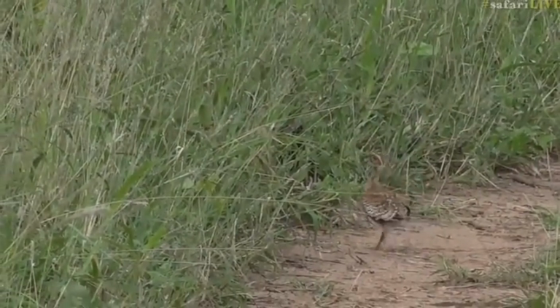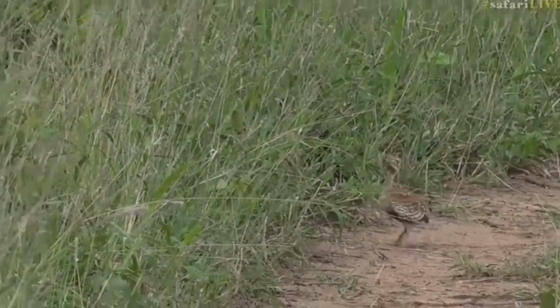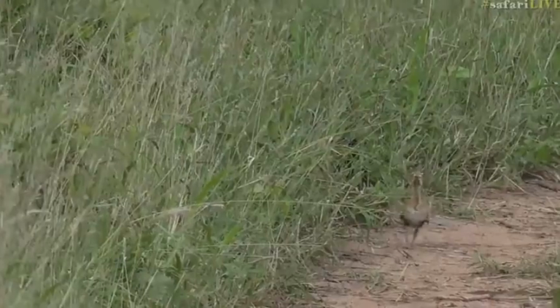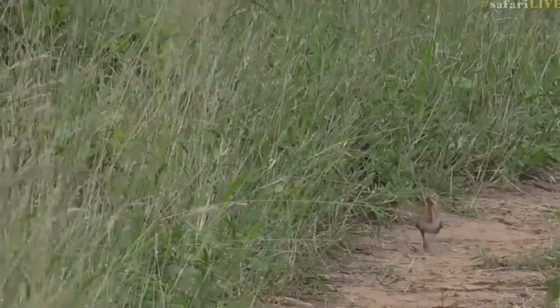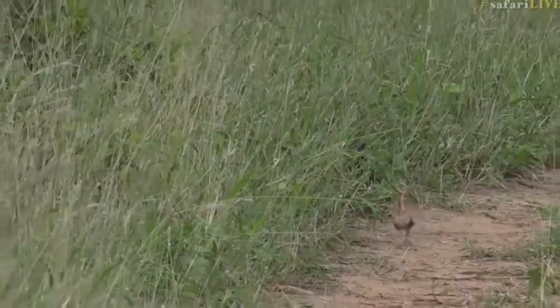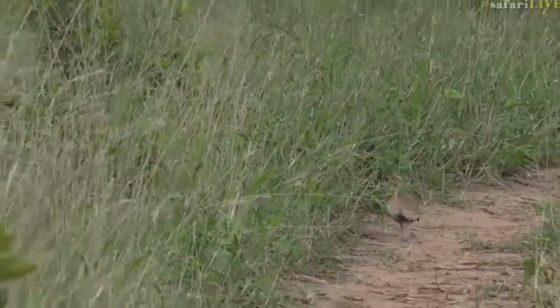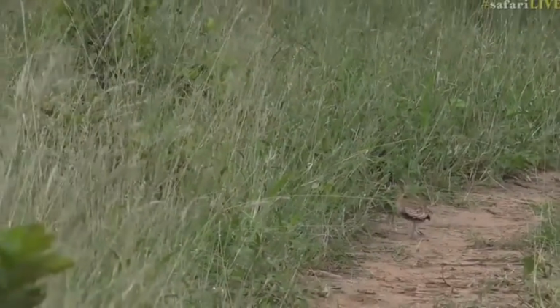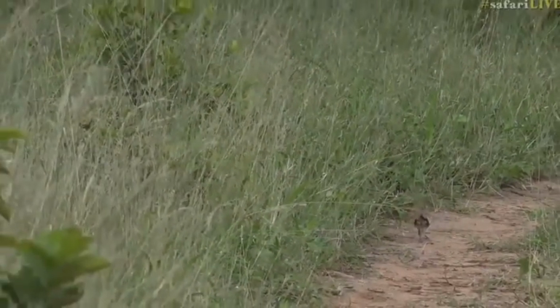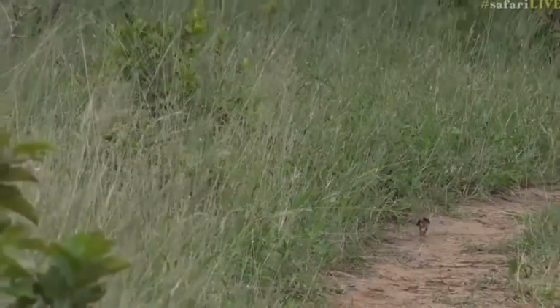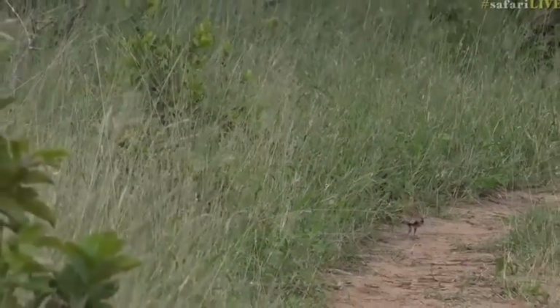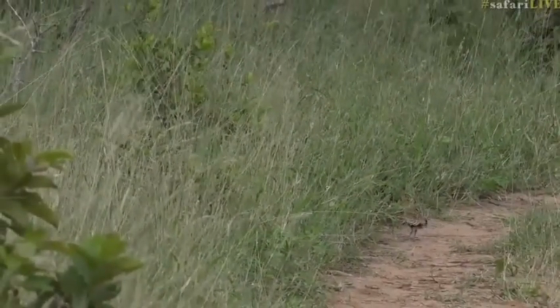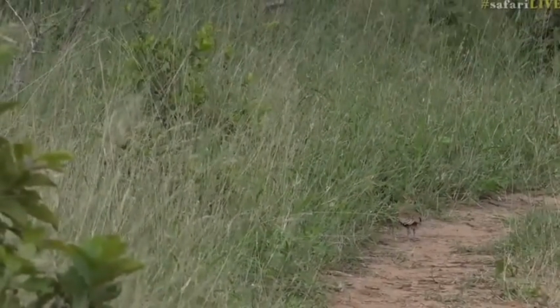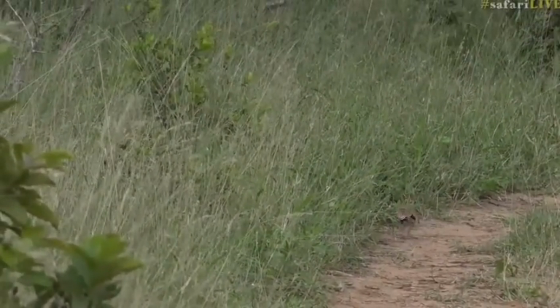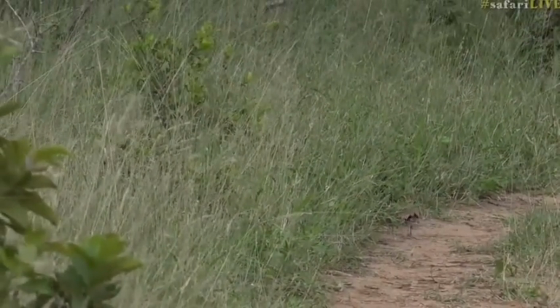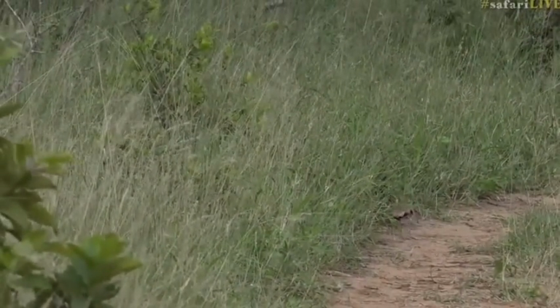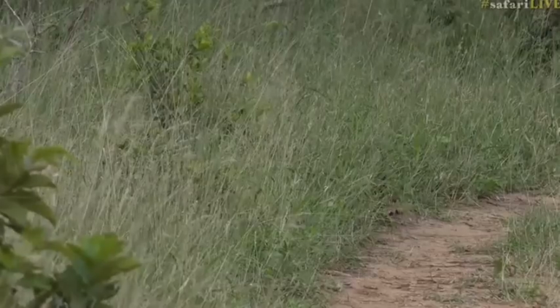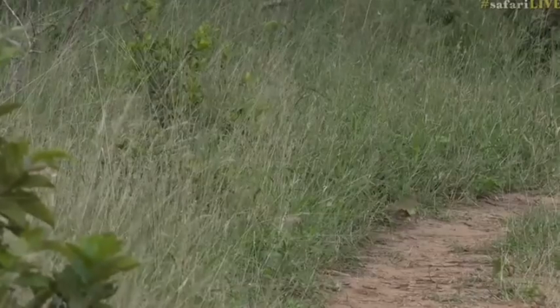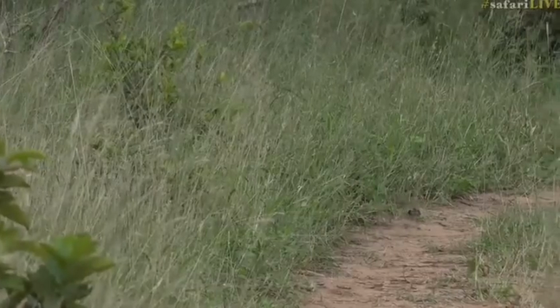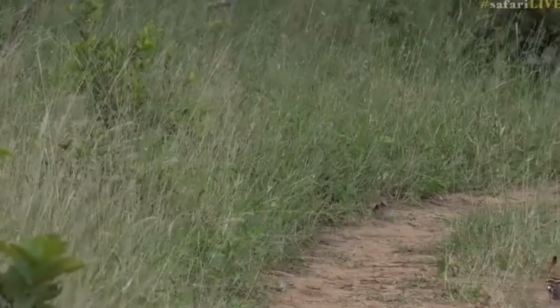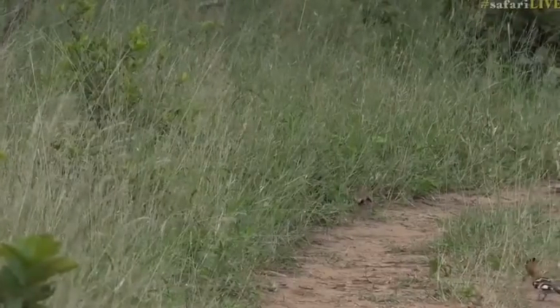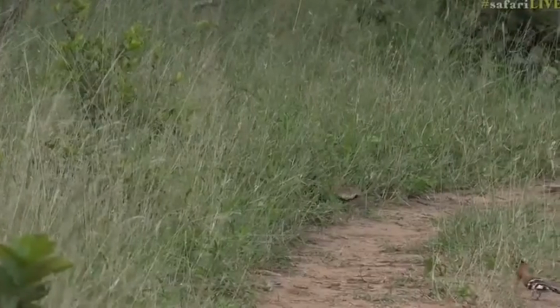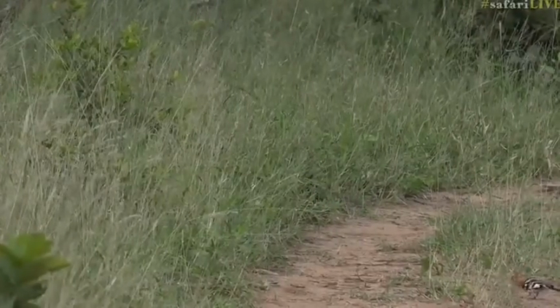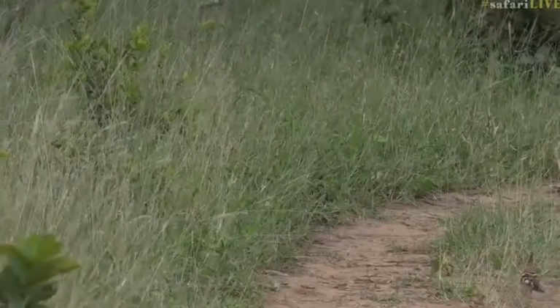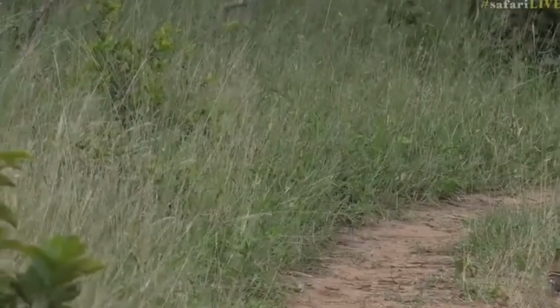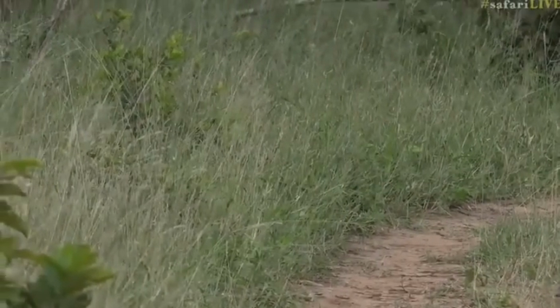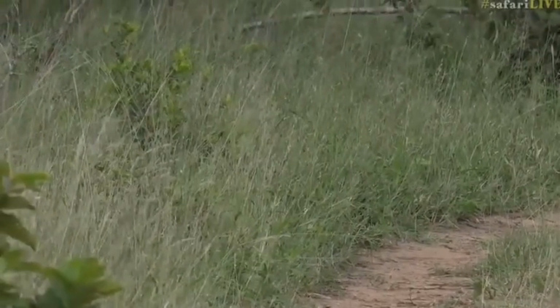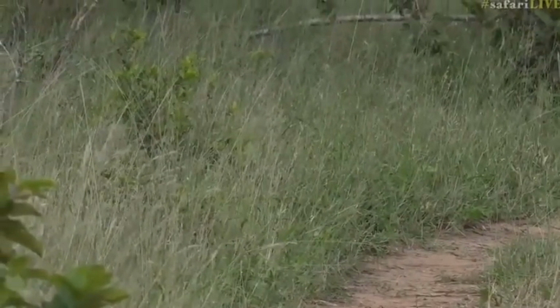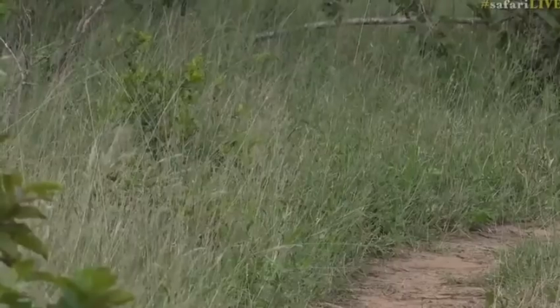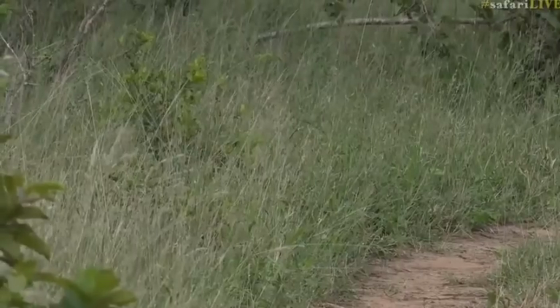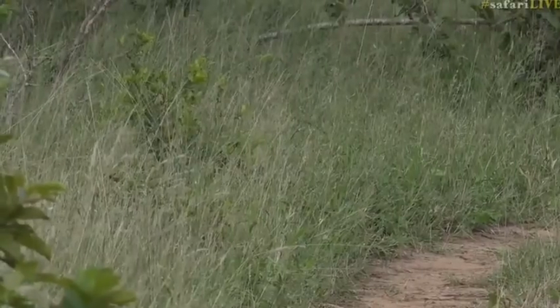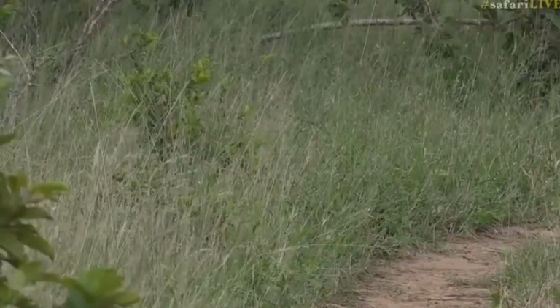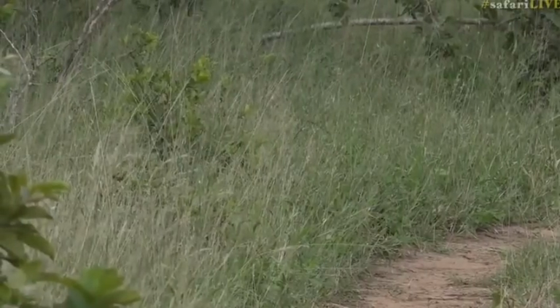Mum, where'd you go? You vanished! You vanished in the grass! Mum? Help! This grass is impenetrable. It's an impenetrable forest. There we go. Off the Korhaan goes.